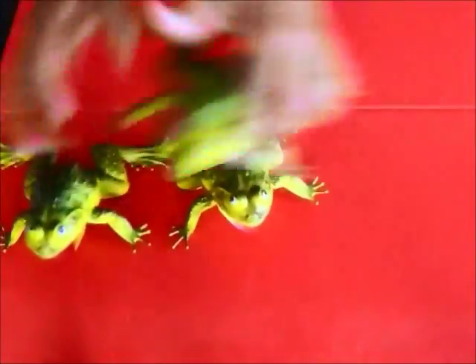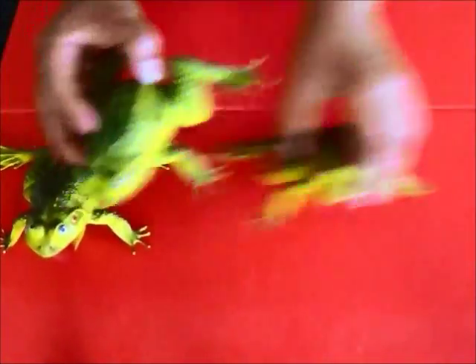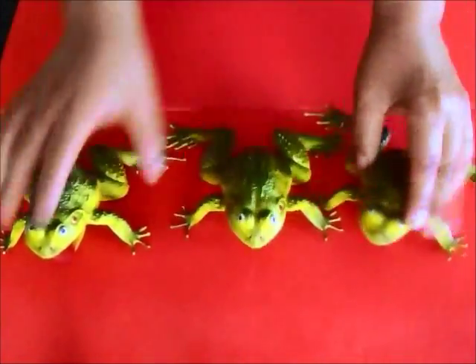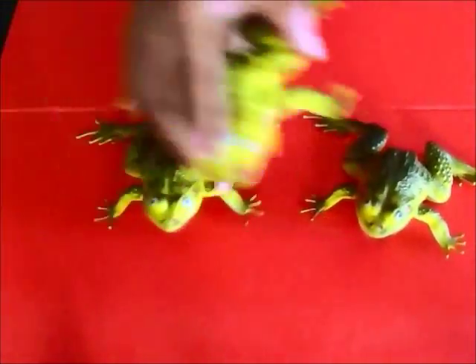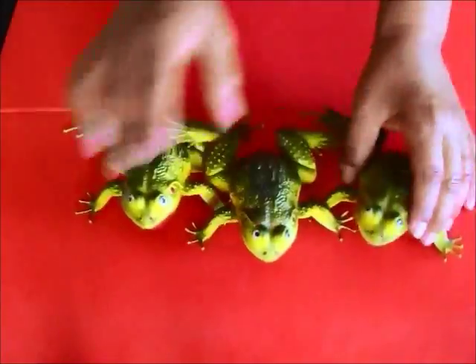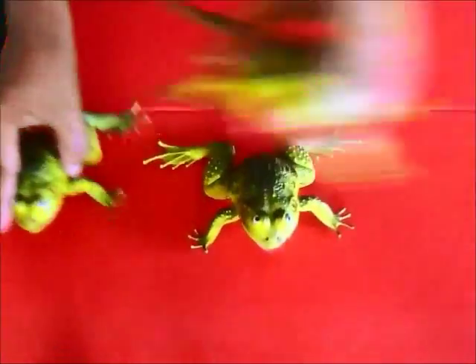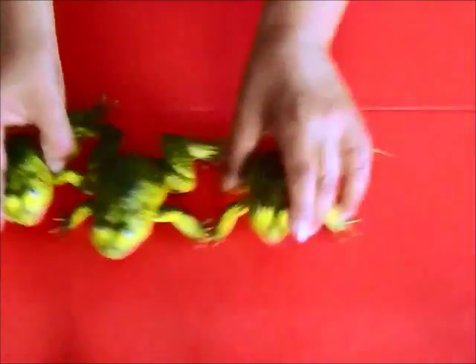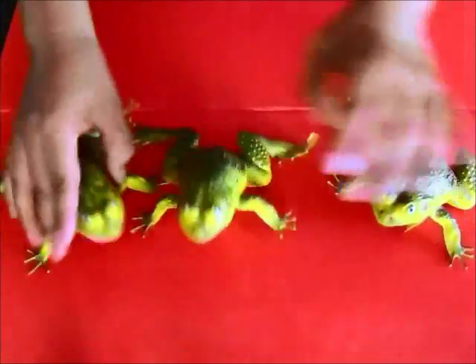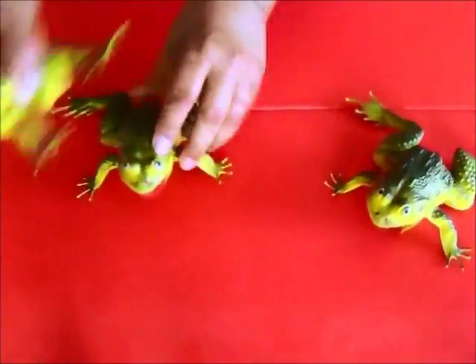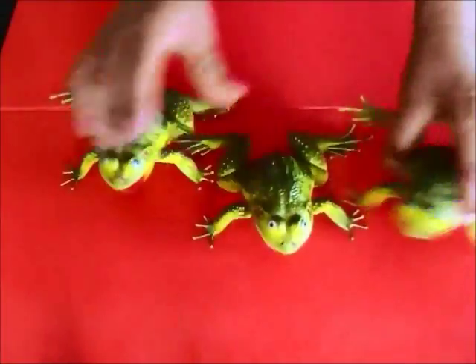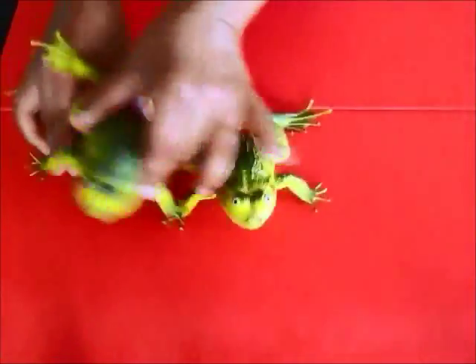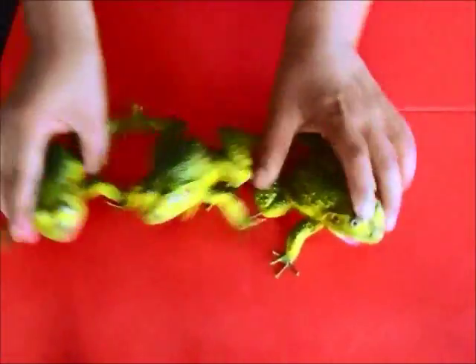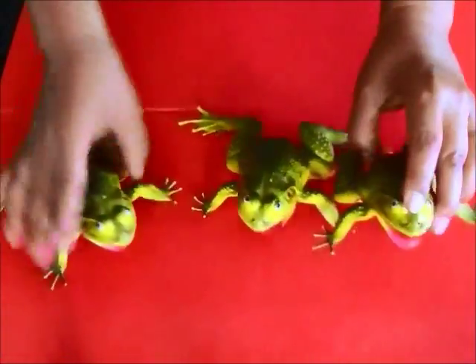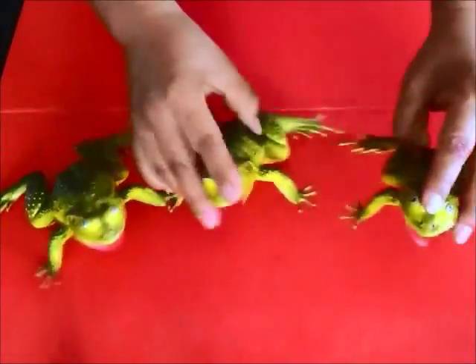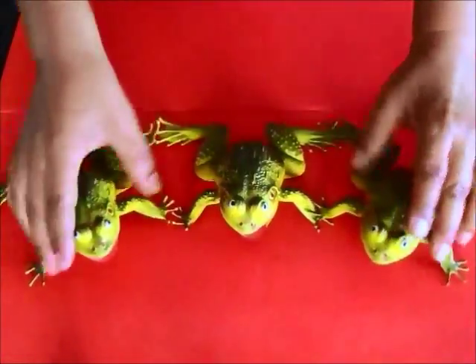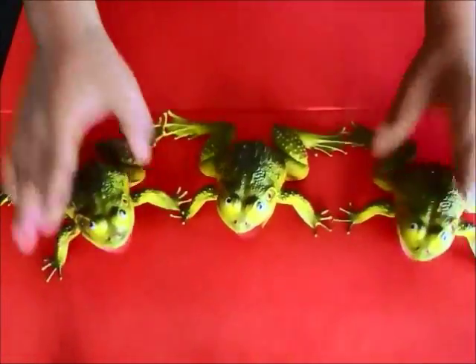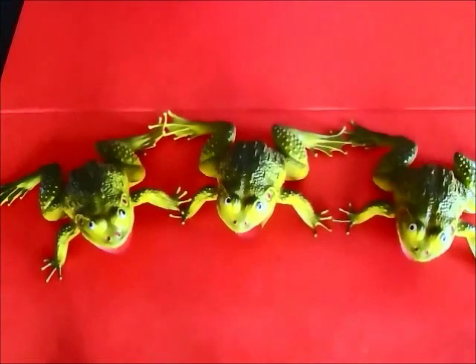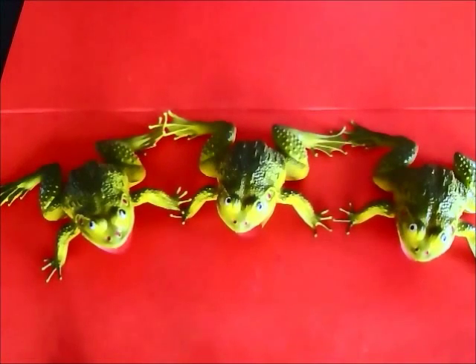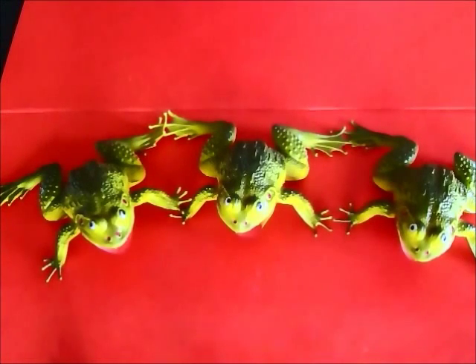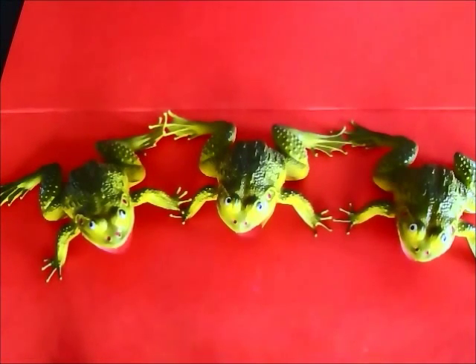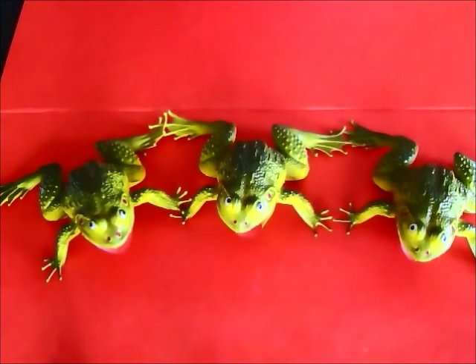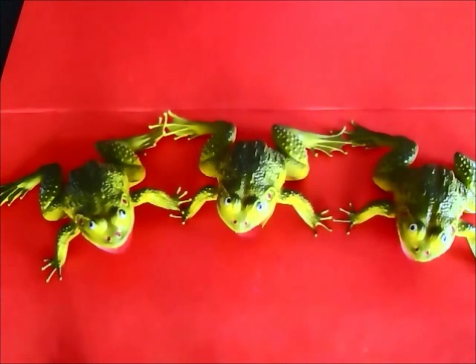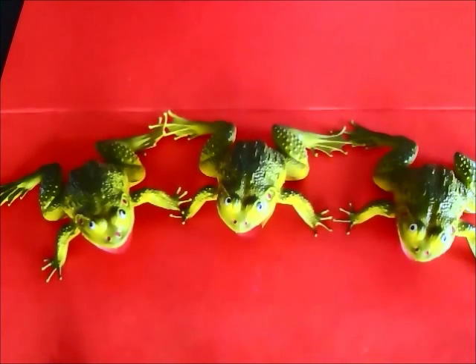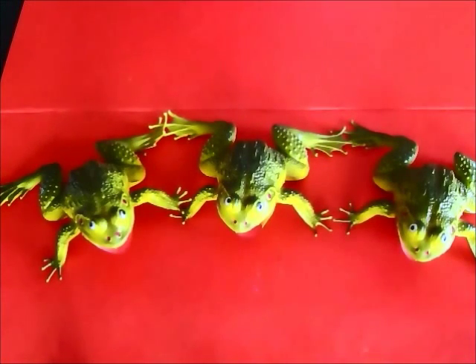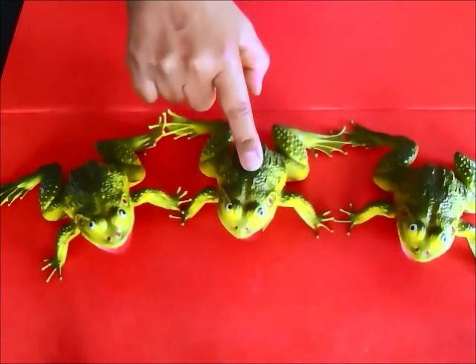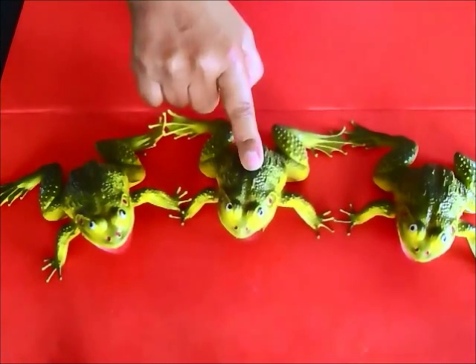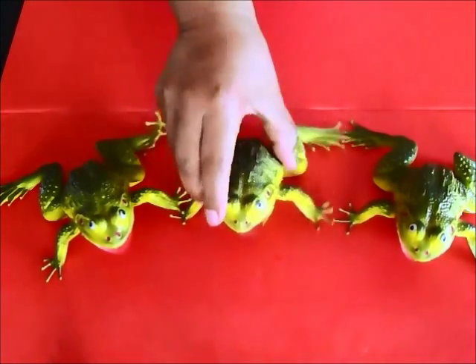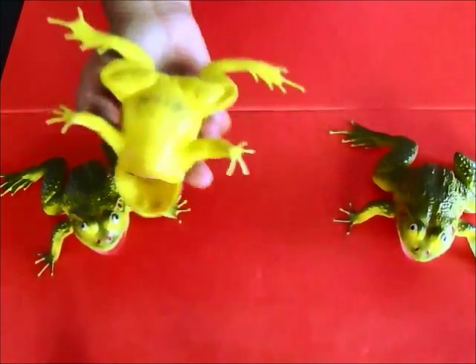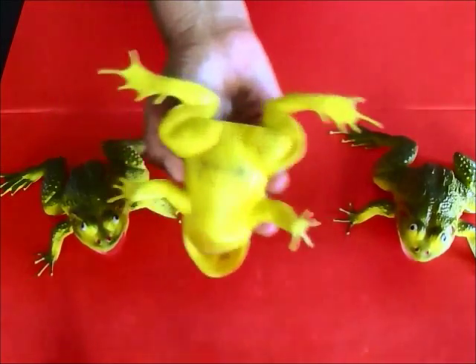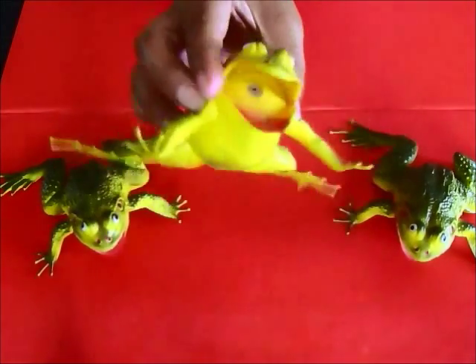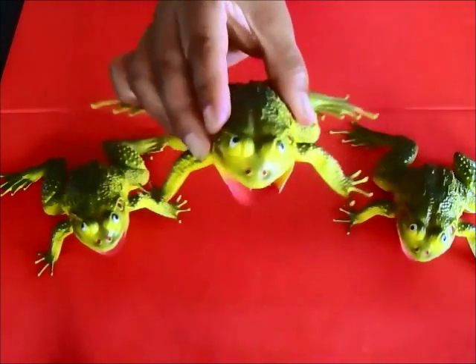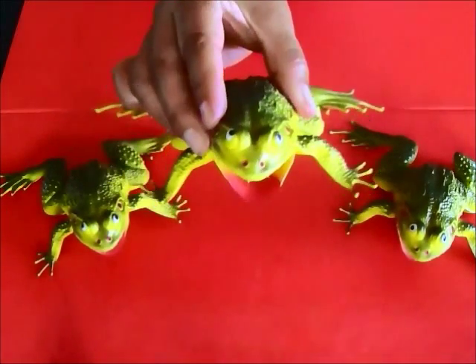It gets a little fun and complicated, so you just want to do that for about a minute or so. Which one is Frida? This one?